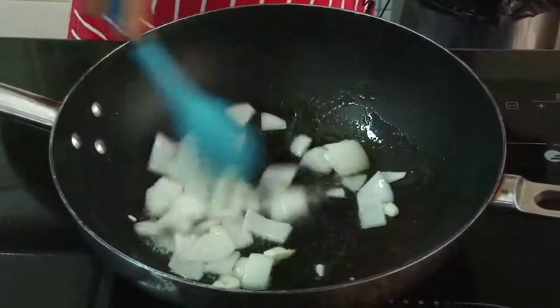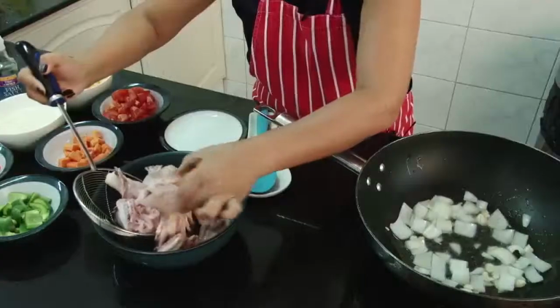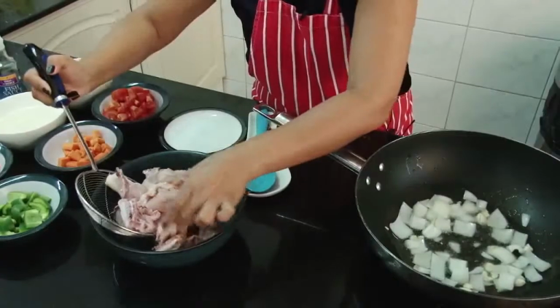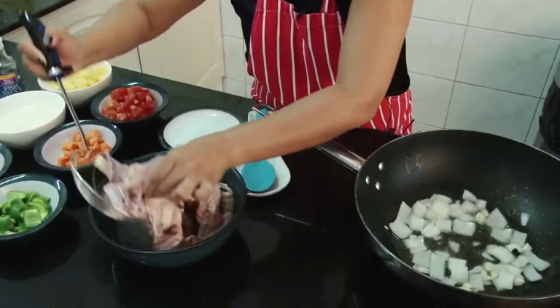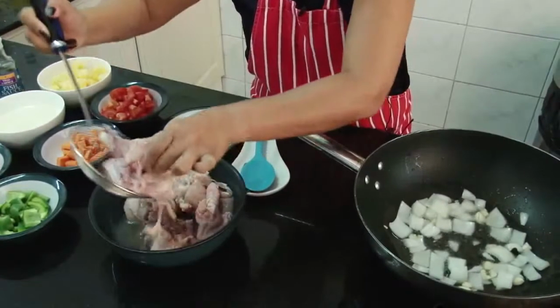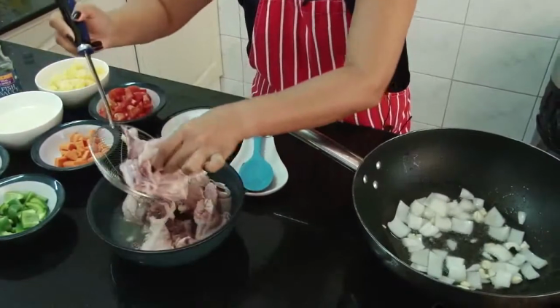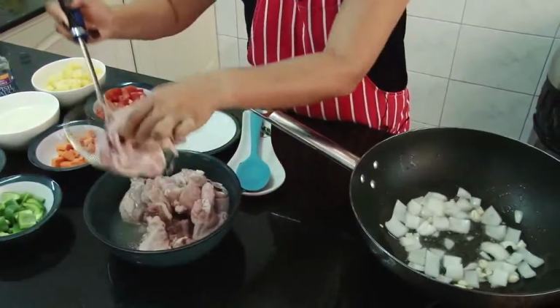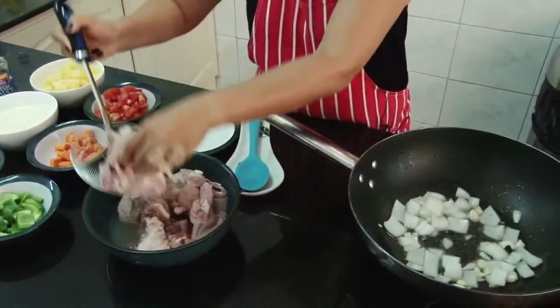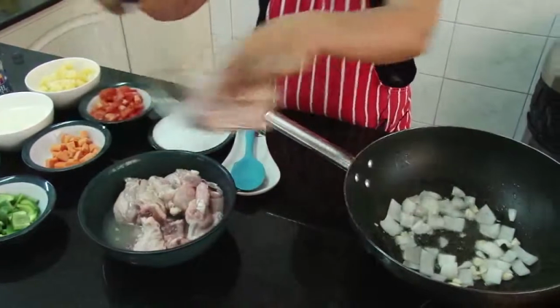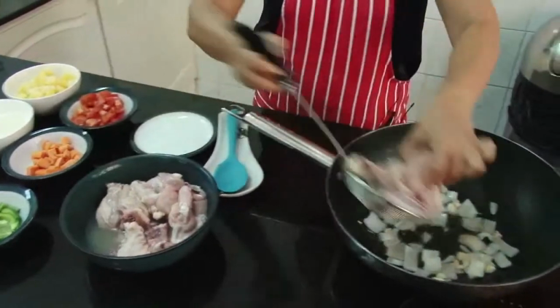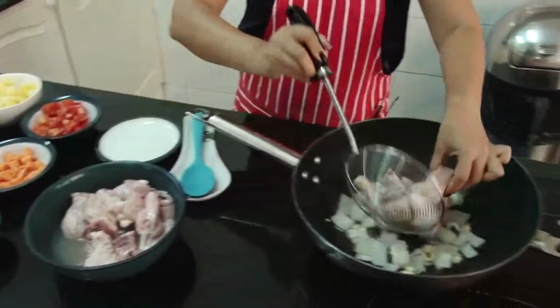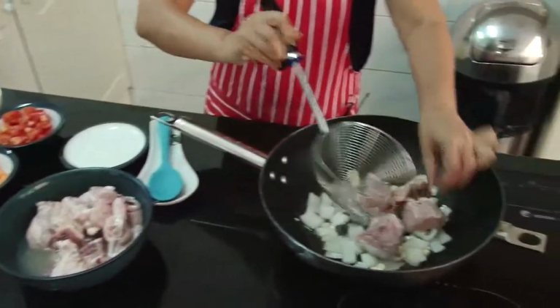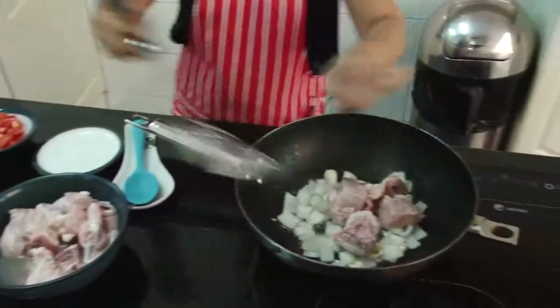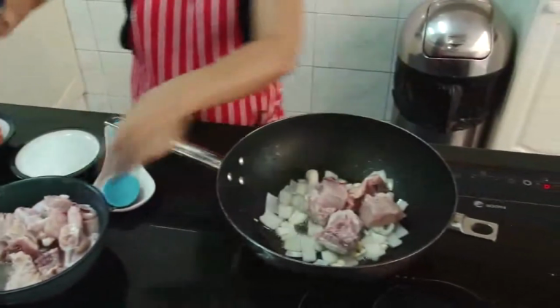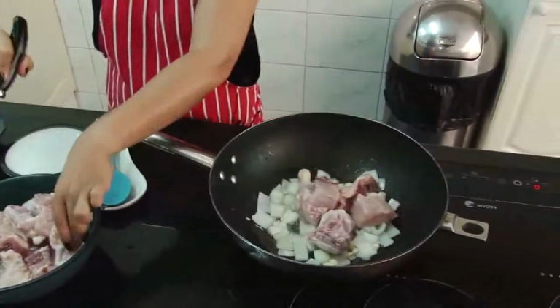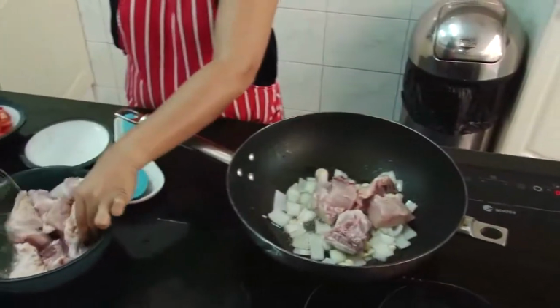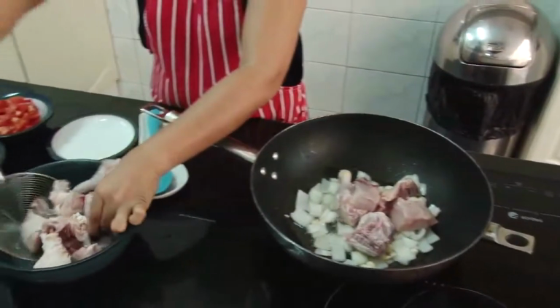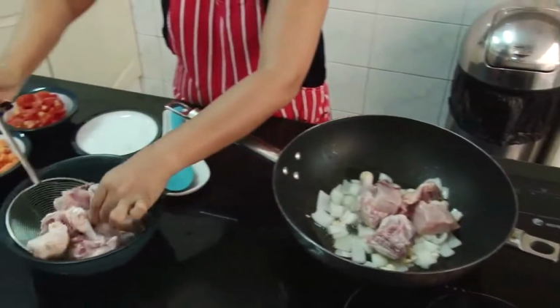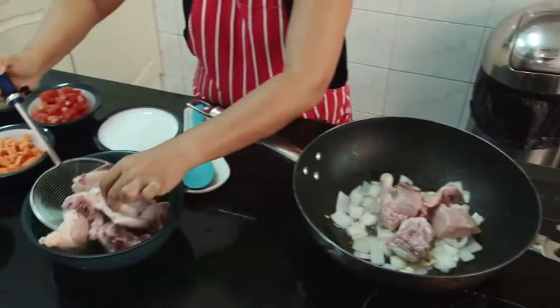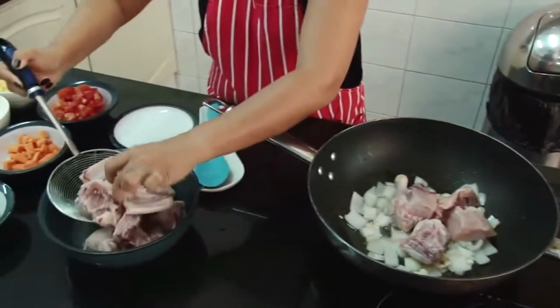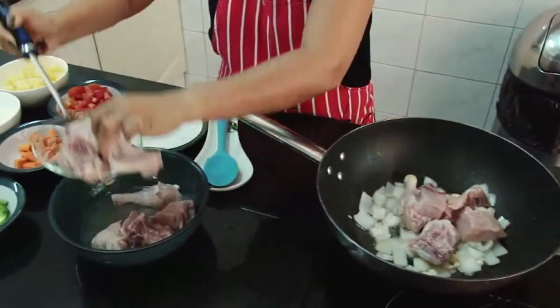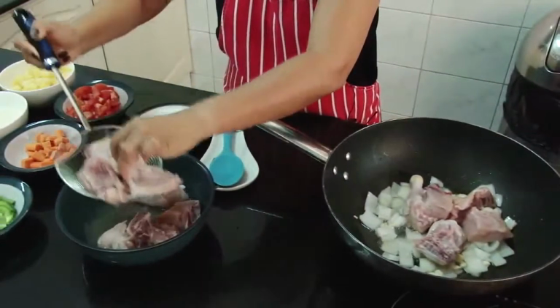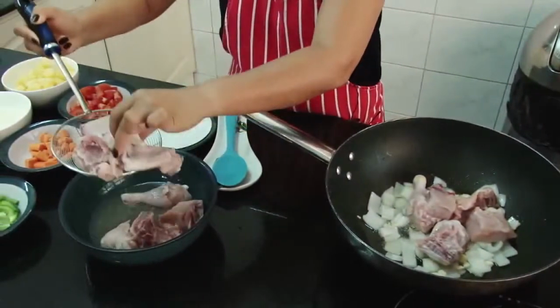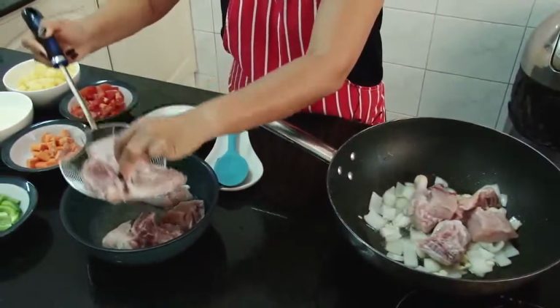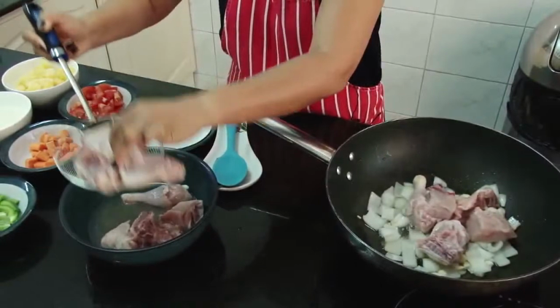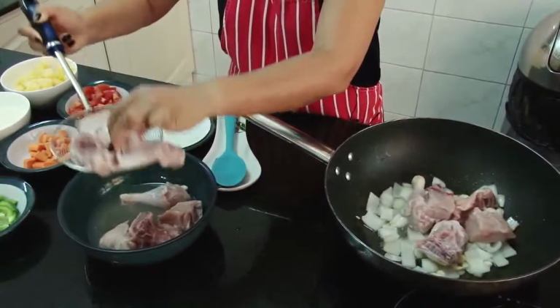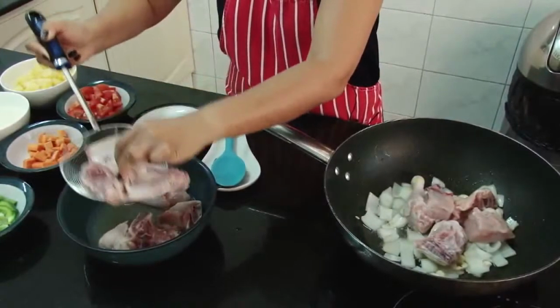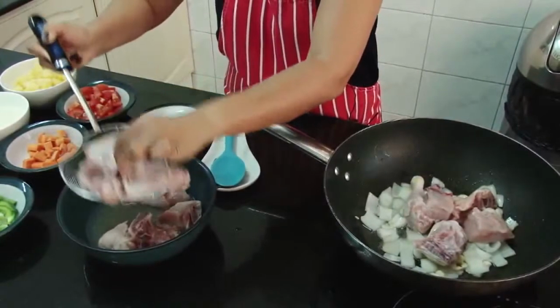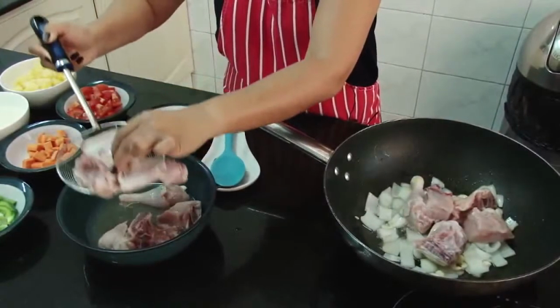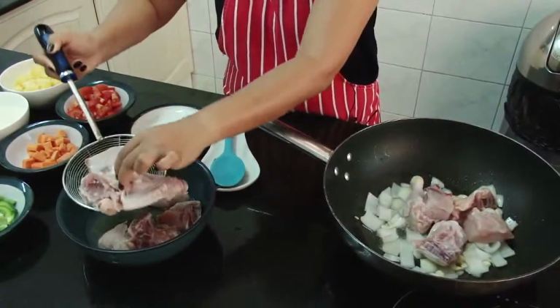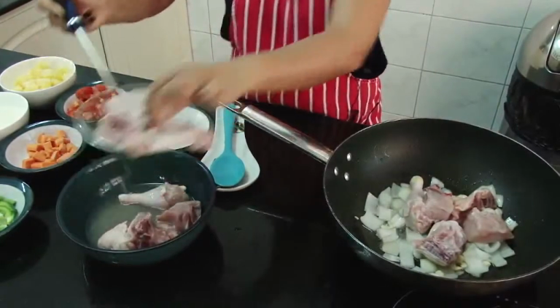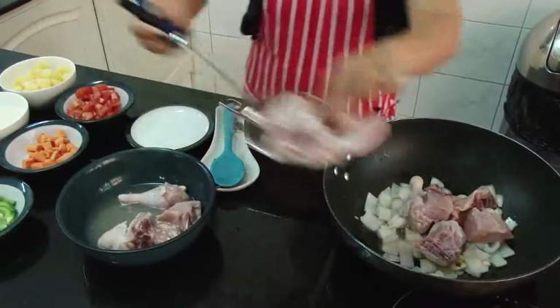Add the chicken pieces. We have to leave out the pineapple juice for now, but we're going to use the pineapple juice later once the chicken is slightly brown.